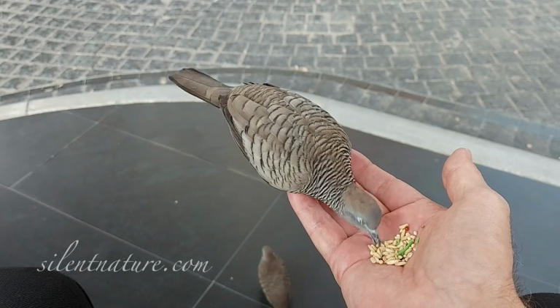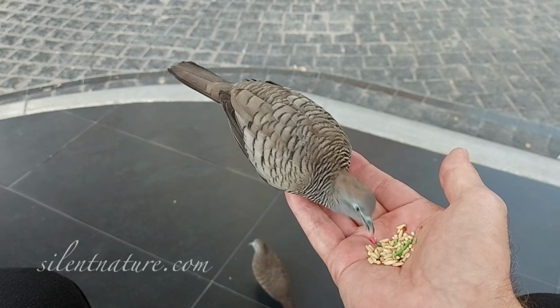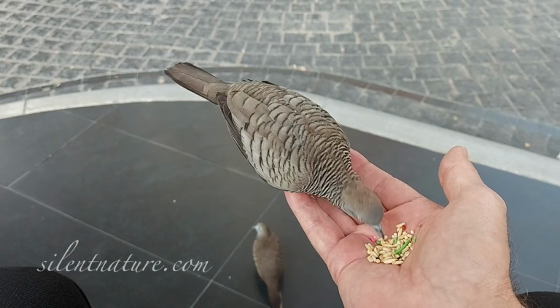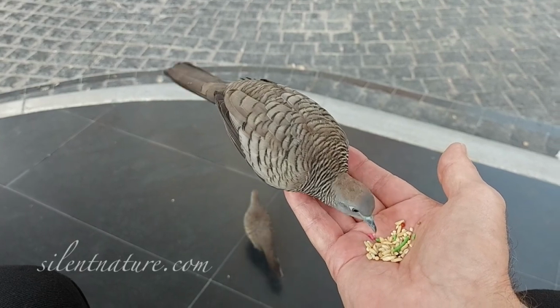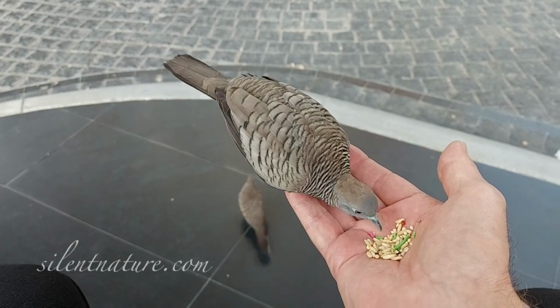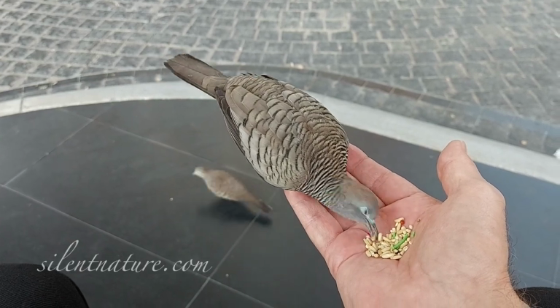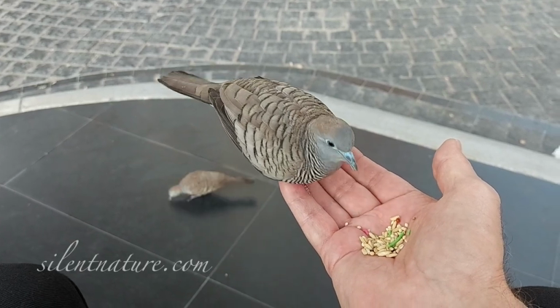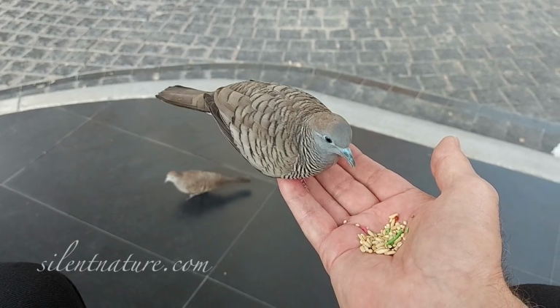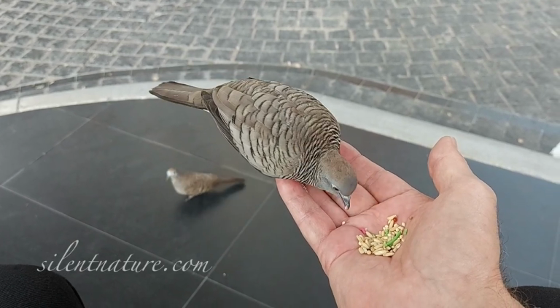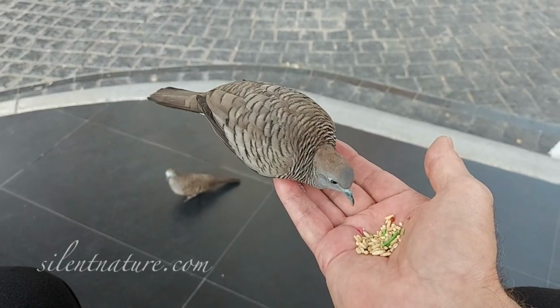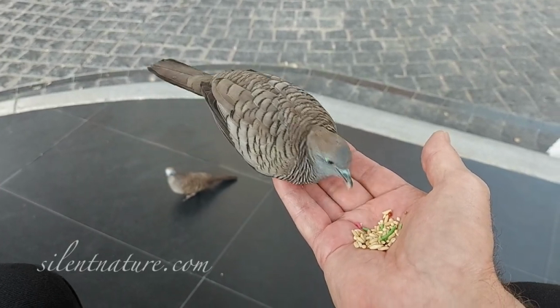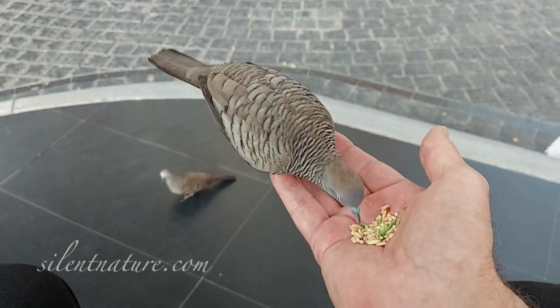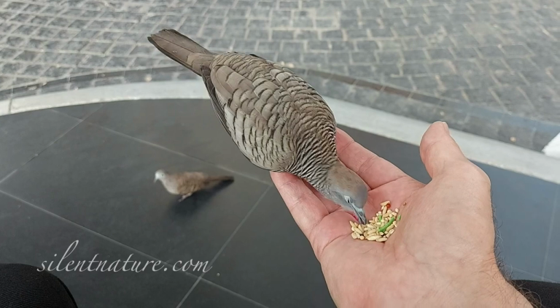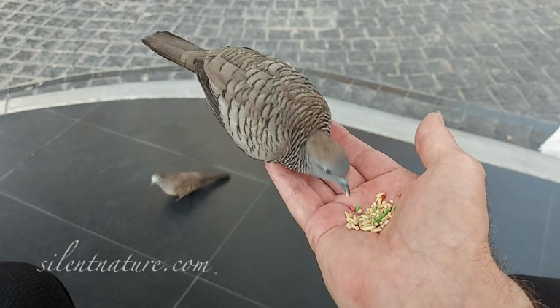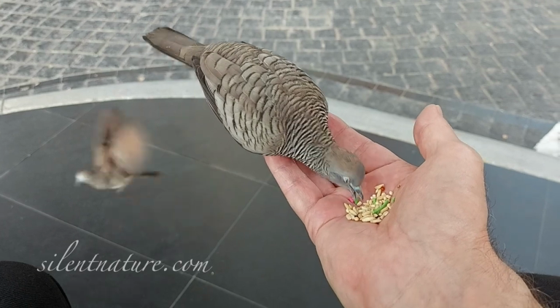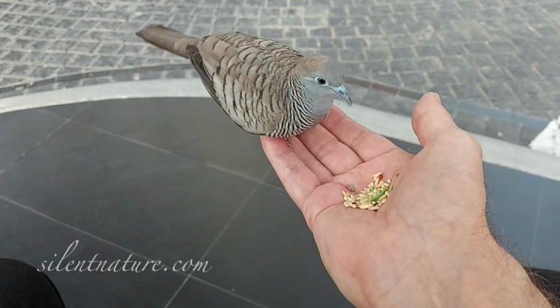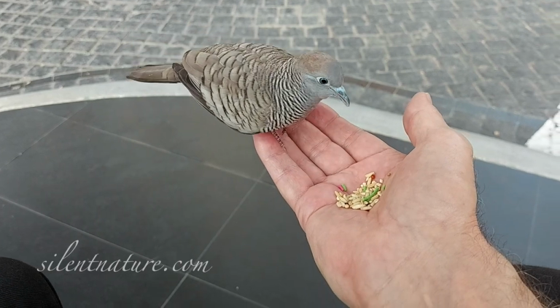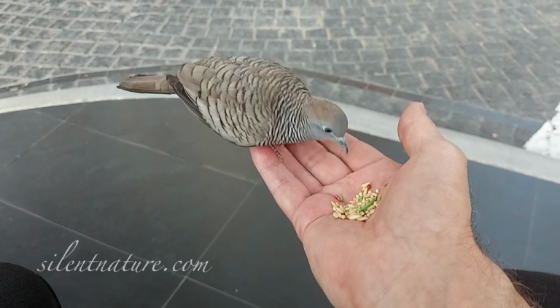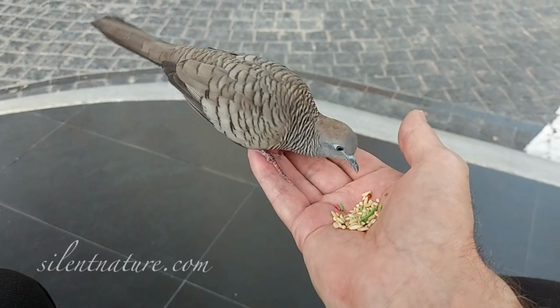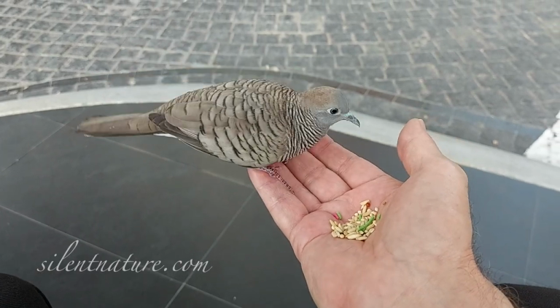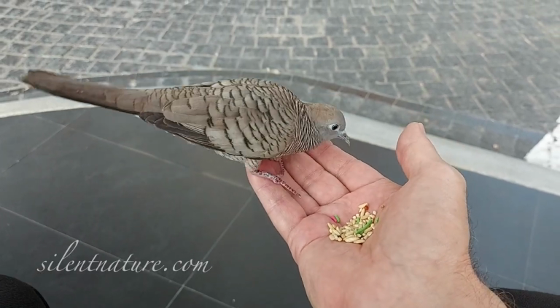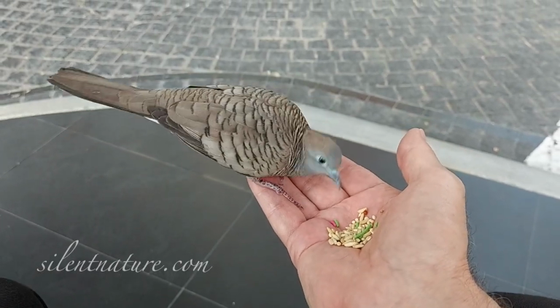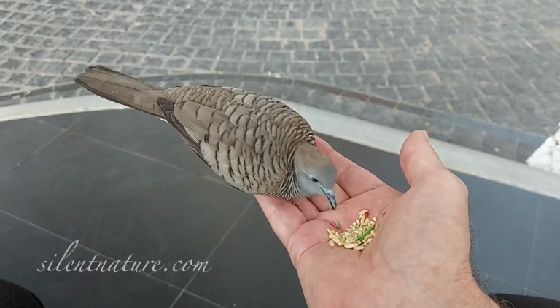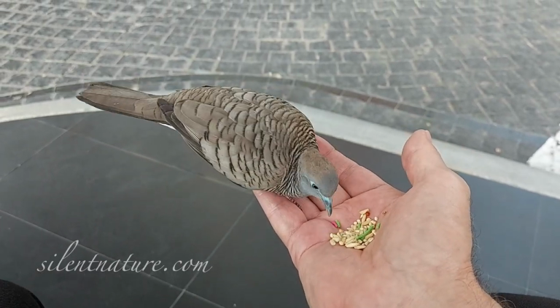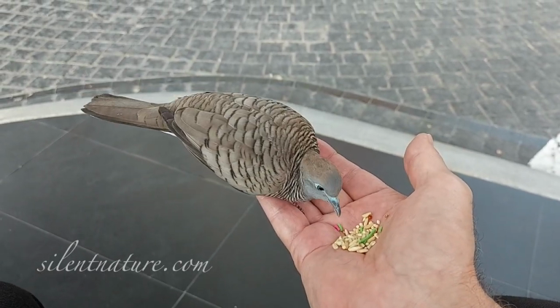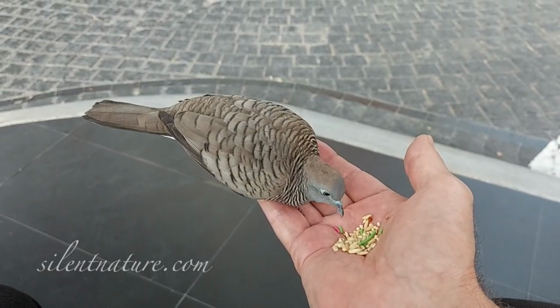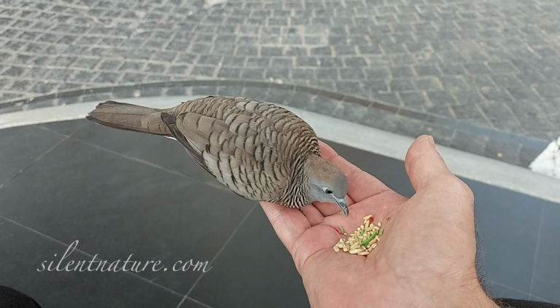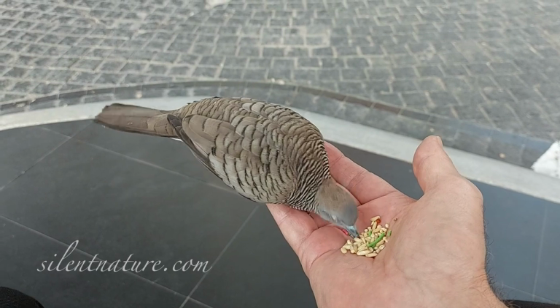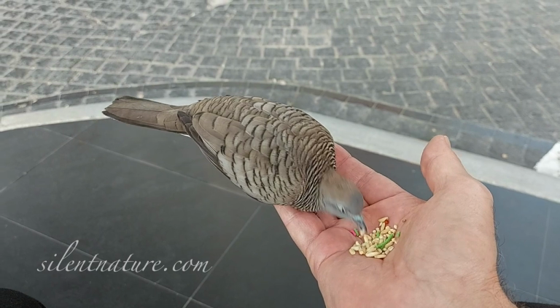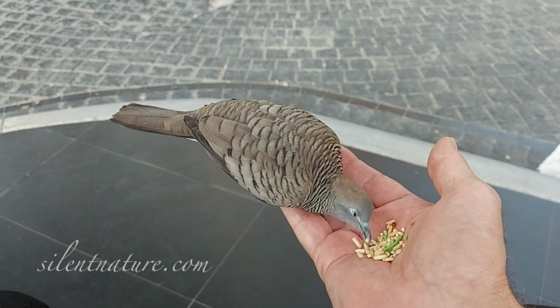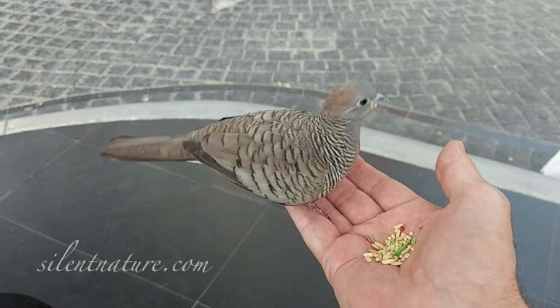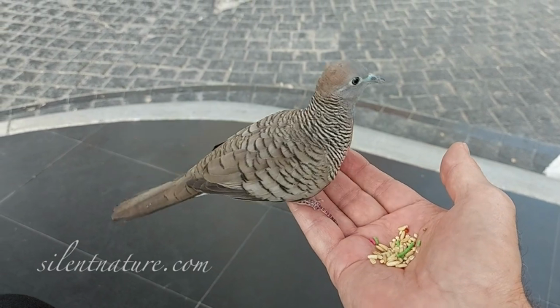Watch the bird on the ground. She's getting ready to come up. She flies up to the bench. She's getting ready to come in to my hand. Watch this.